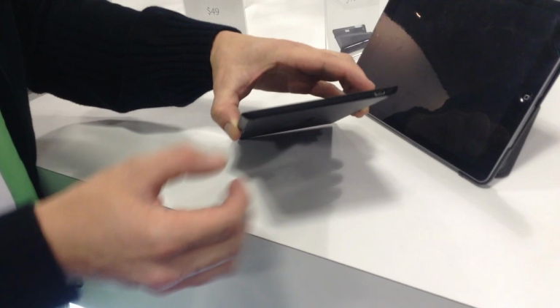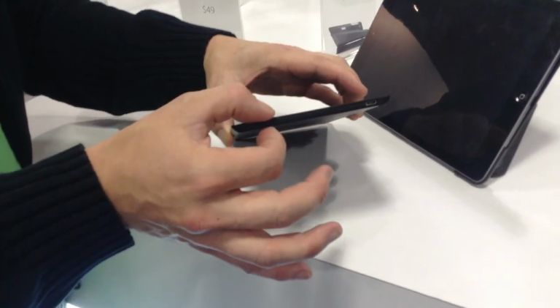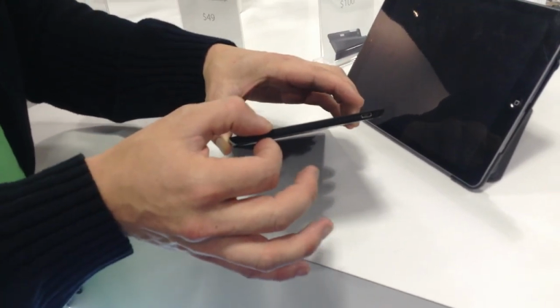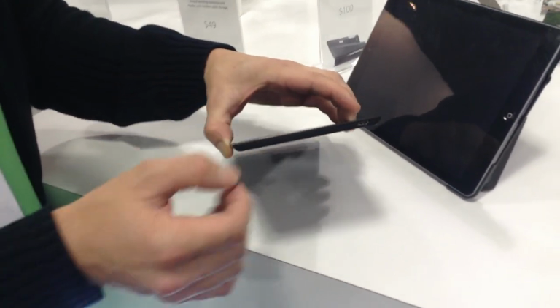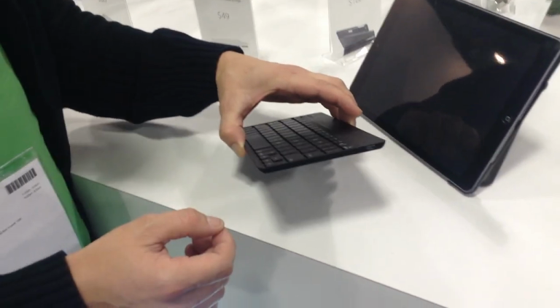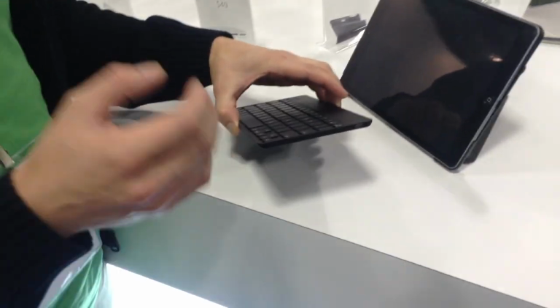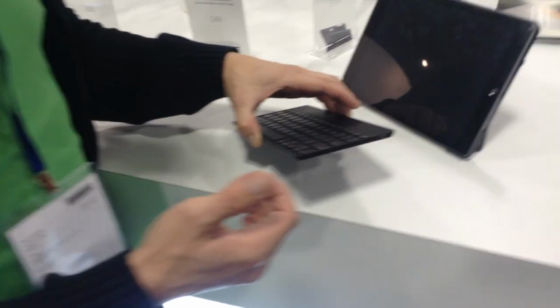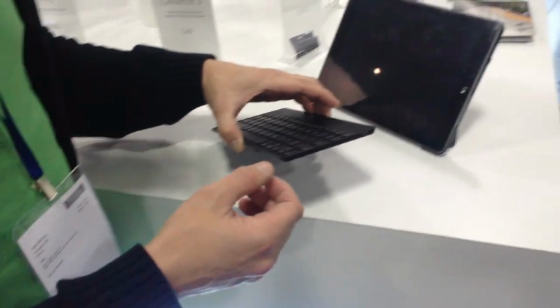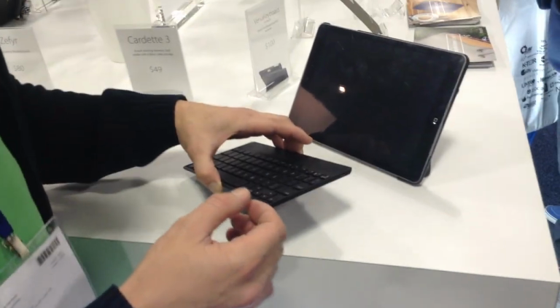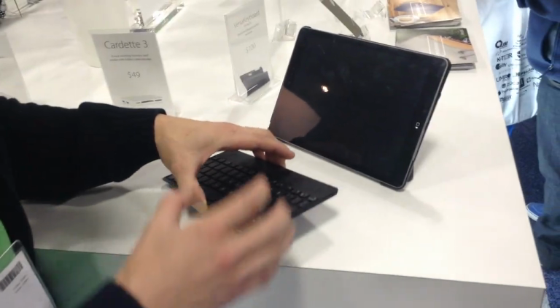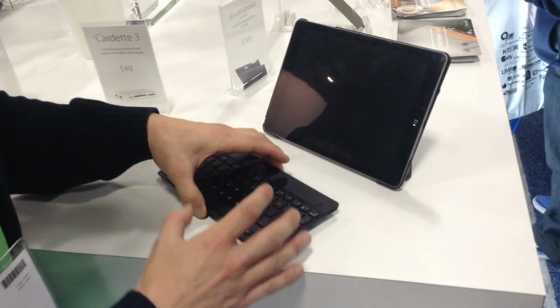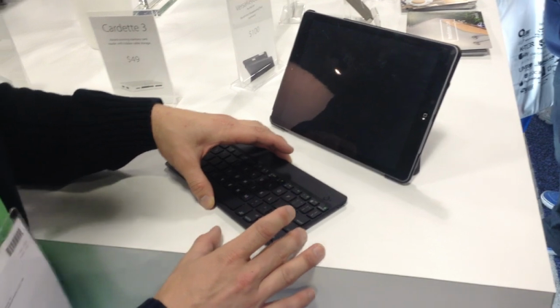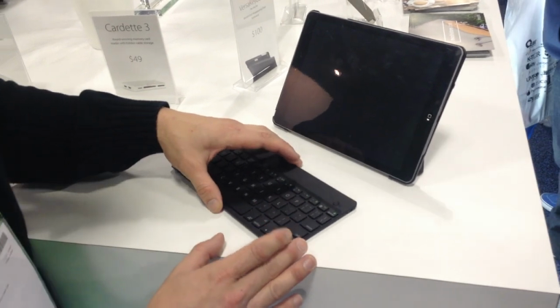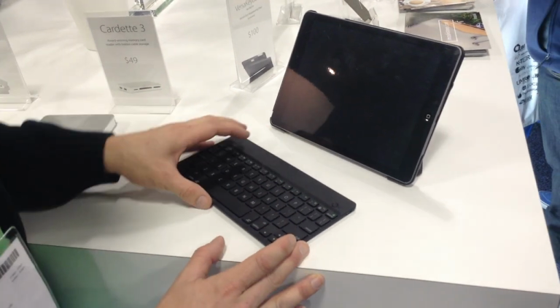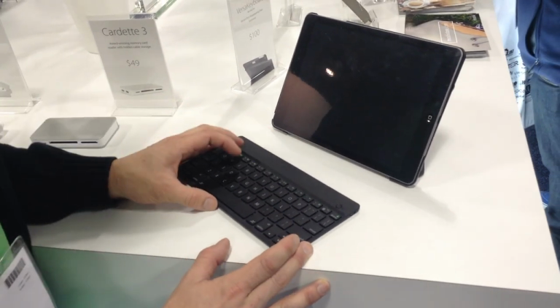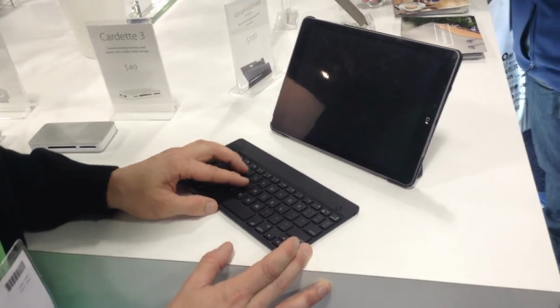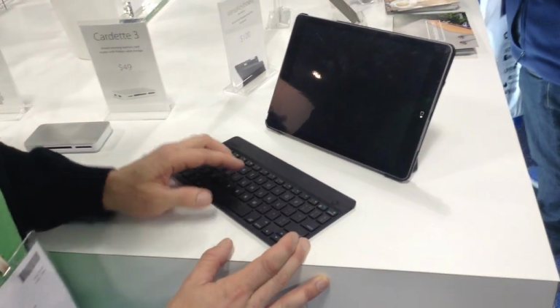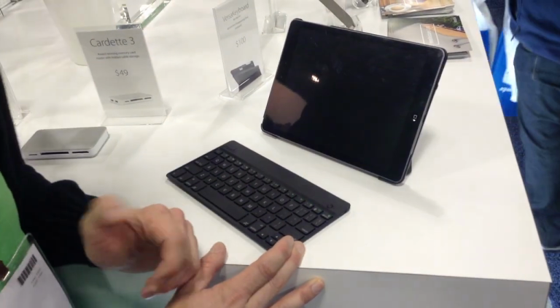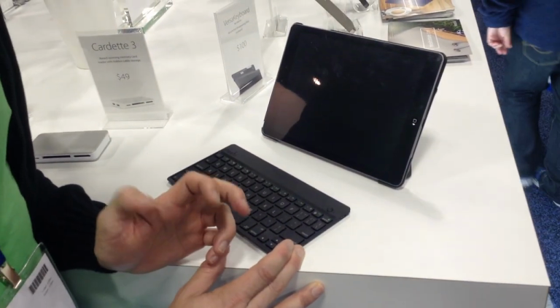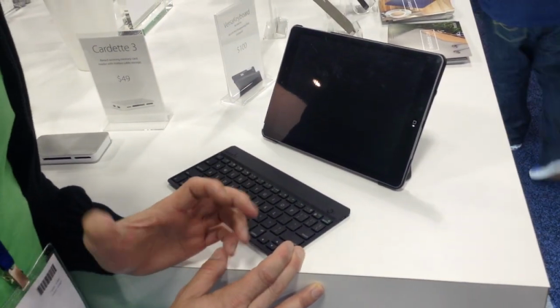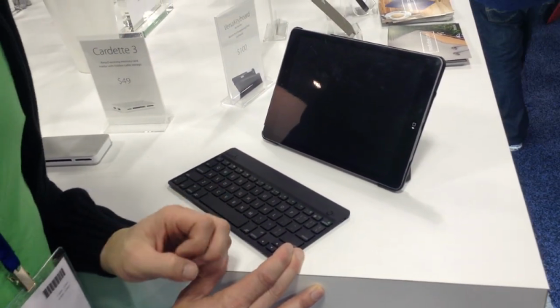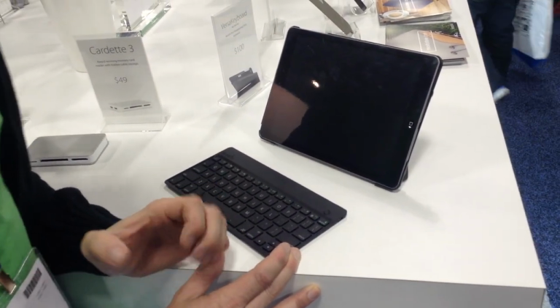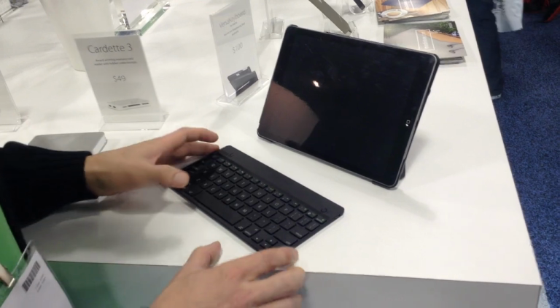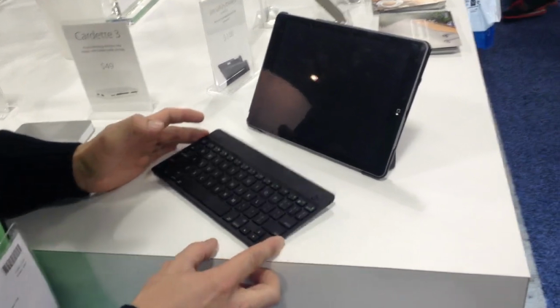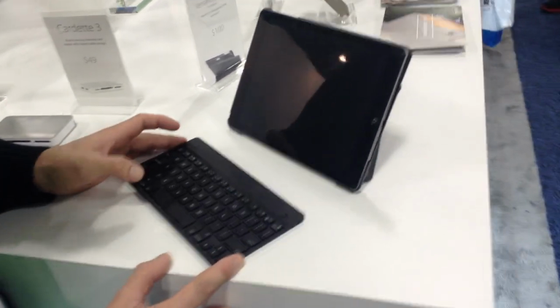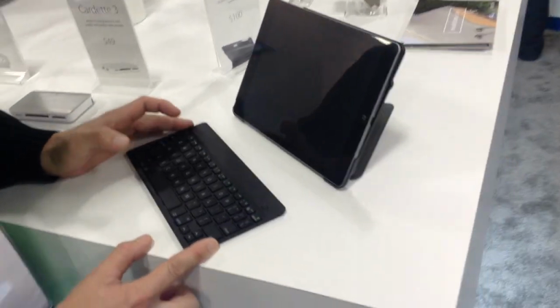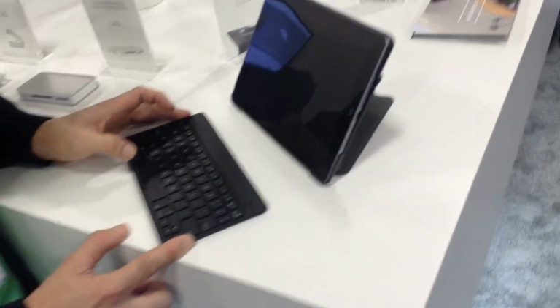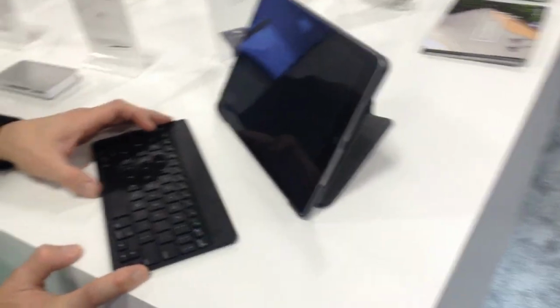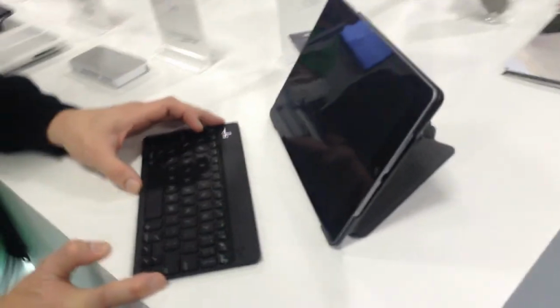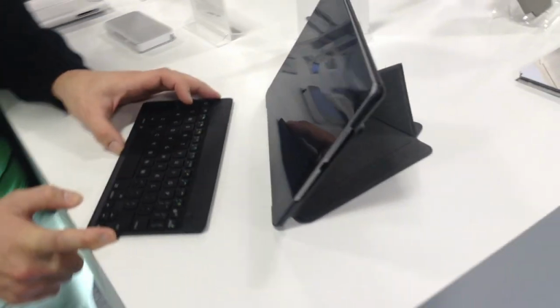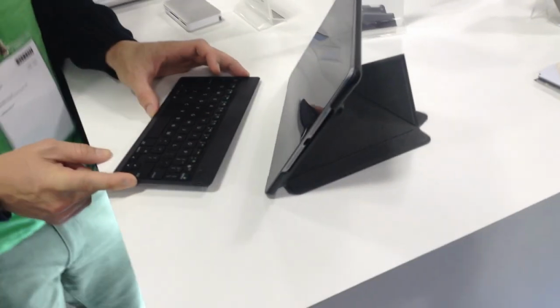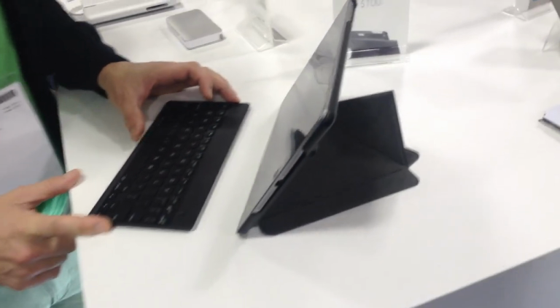You can see it's very, very thin, very light. You get 130 hours, and we have a French version coming out very soon. Stay tuned — within the next month or two, this will be available for purchase in France. Moshi's Versa Keyboard.